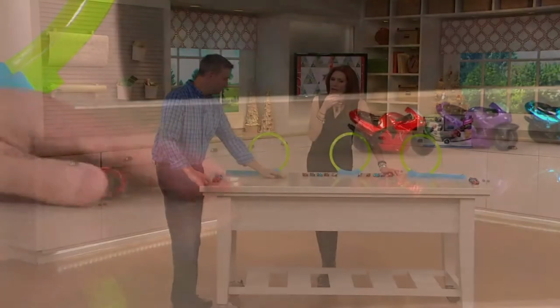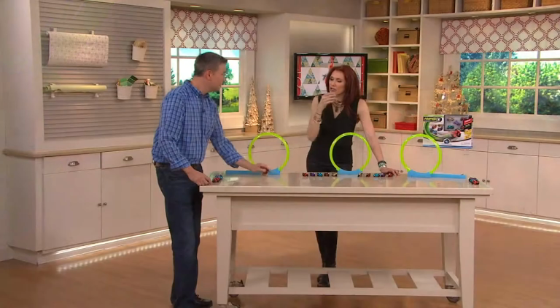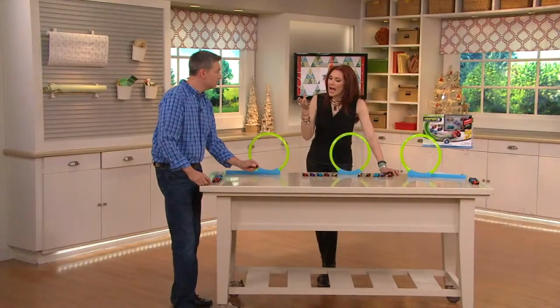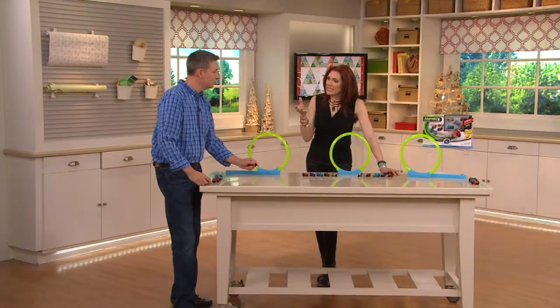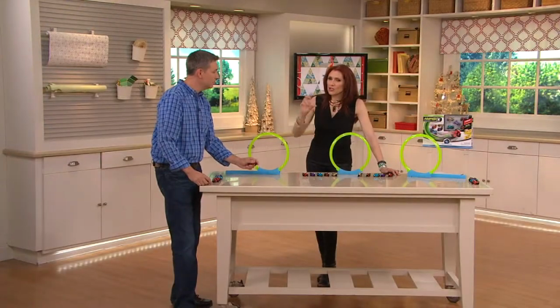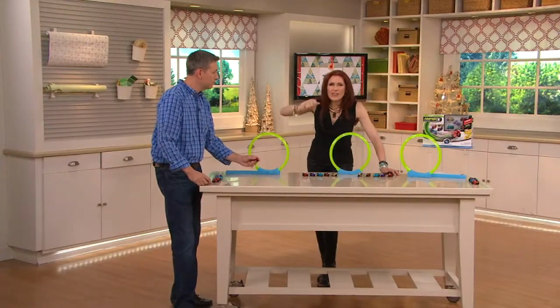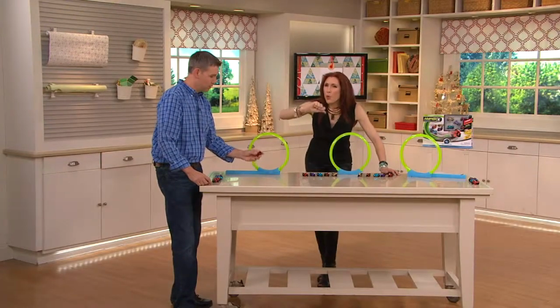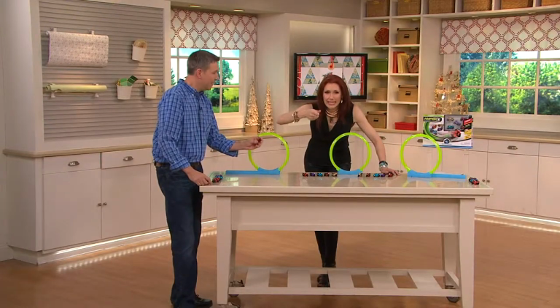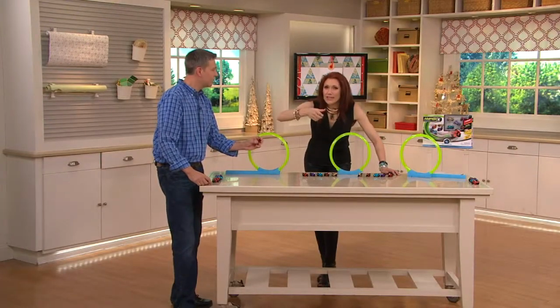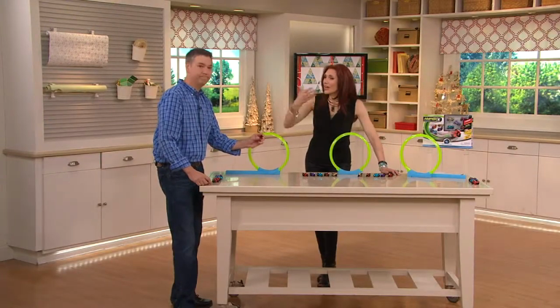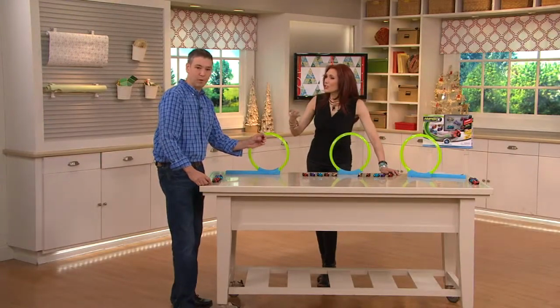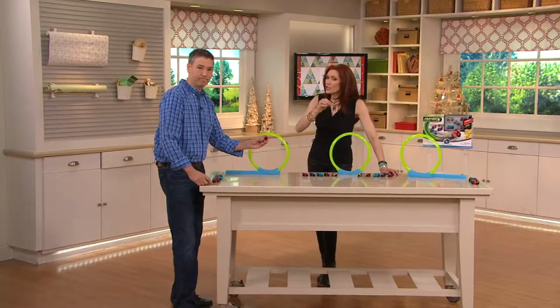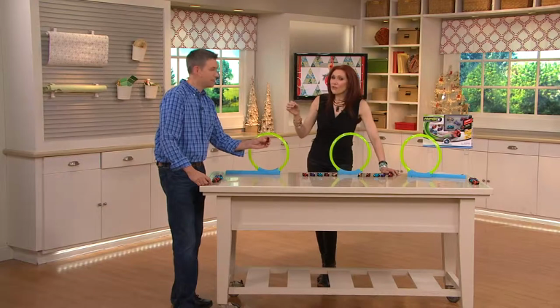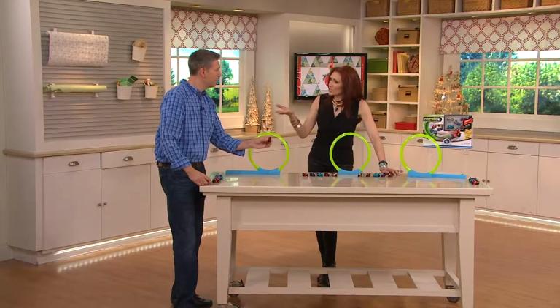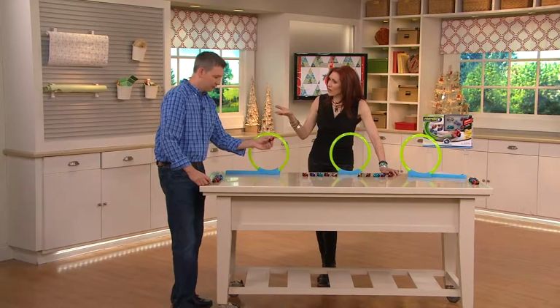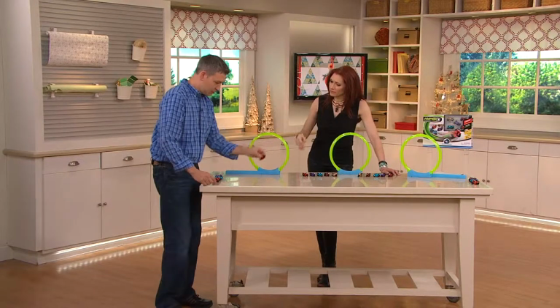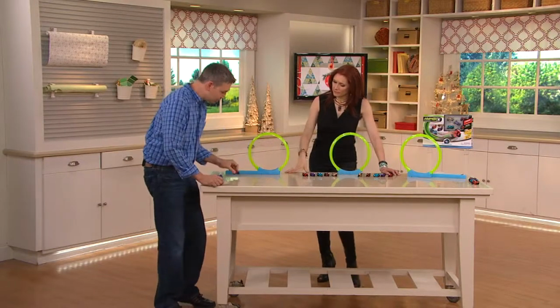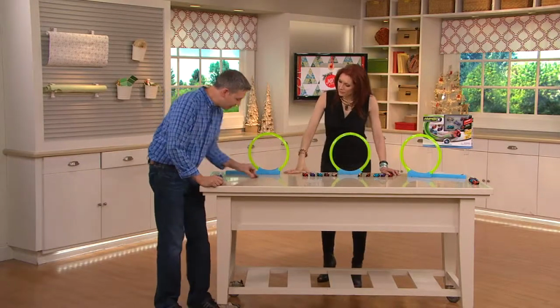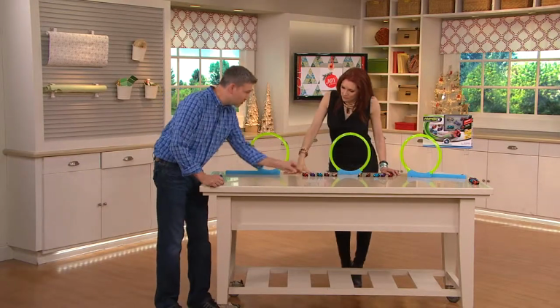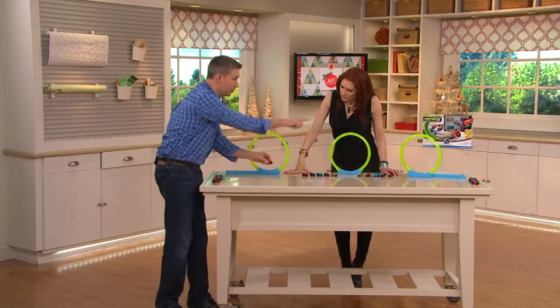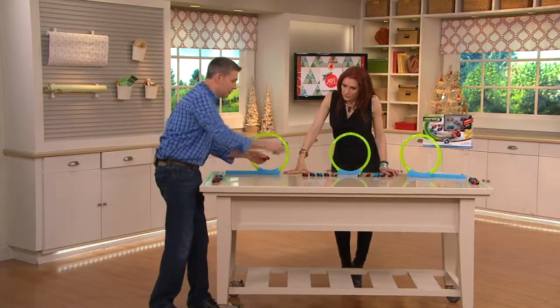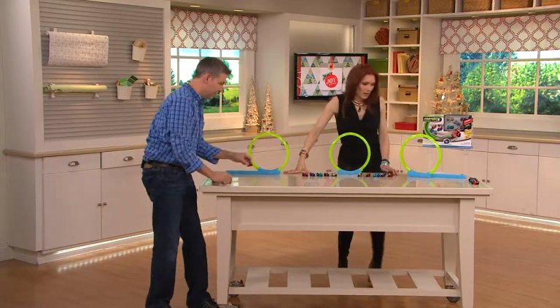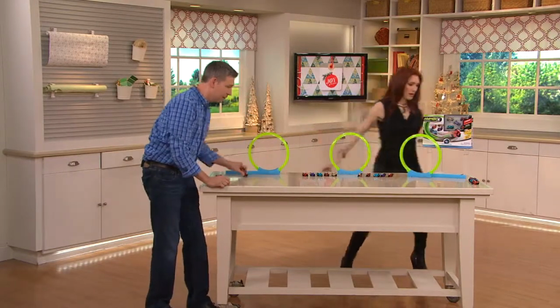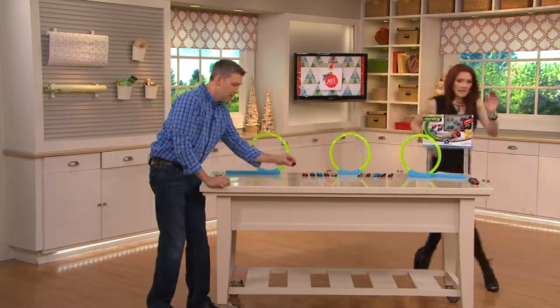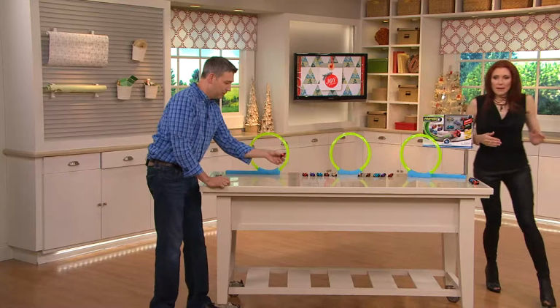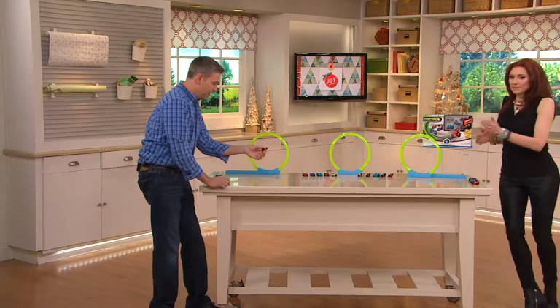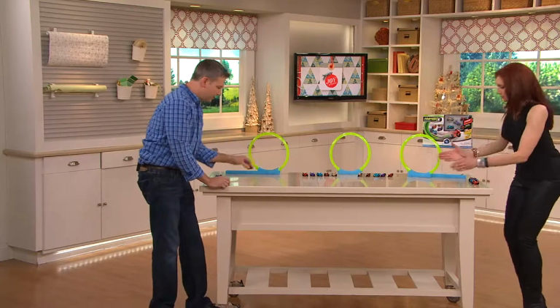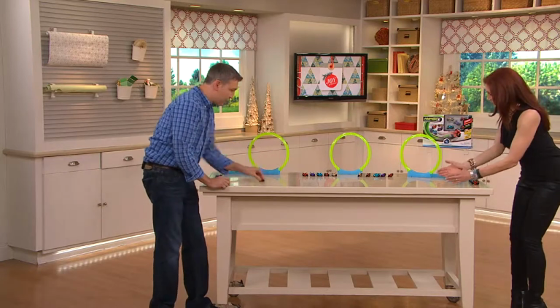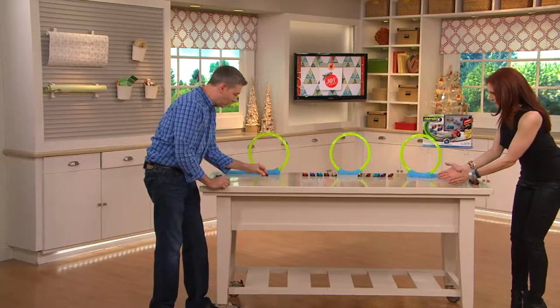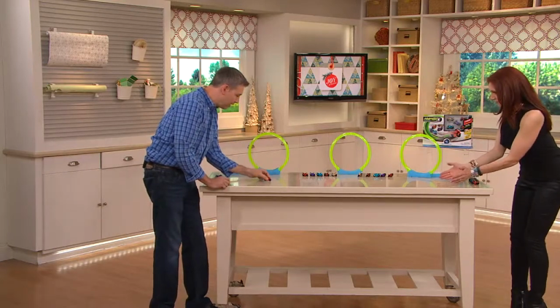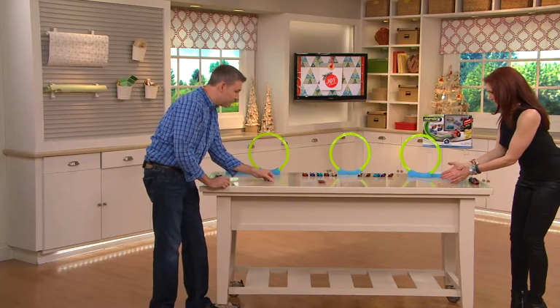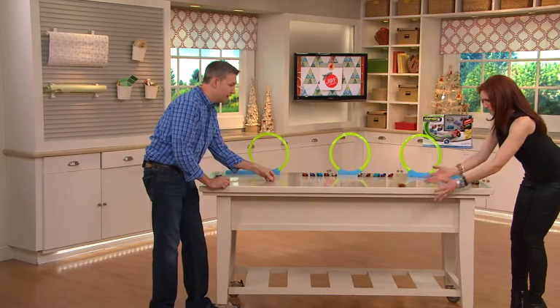Show me also how easy it is because there's nothing to wind. Exactly — there's nothing to do. The friction does it. So you just have to slide it across the table. You just slide it across and let it go and it's going to take off.